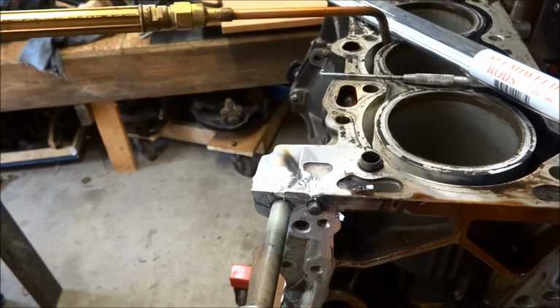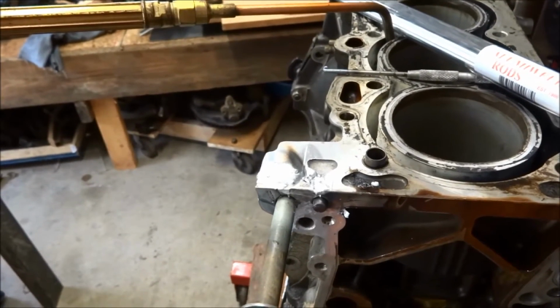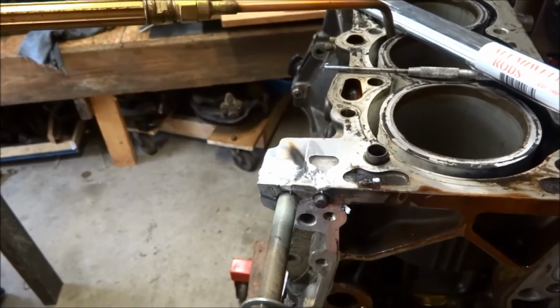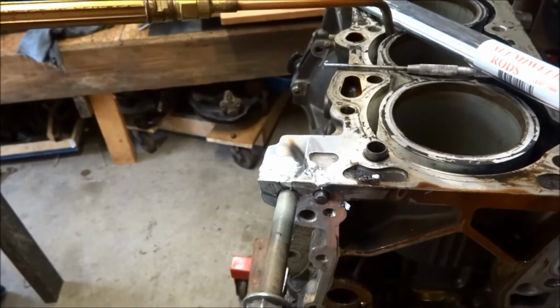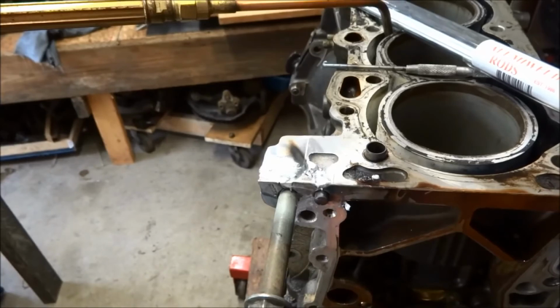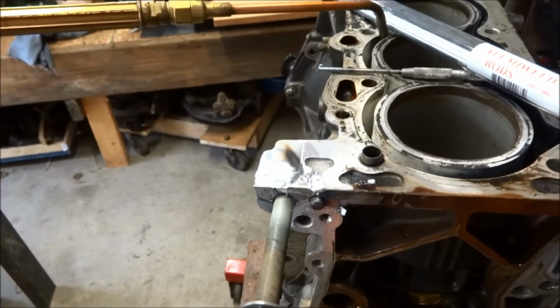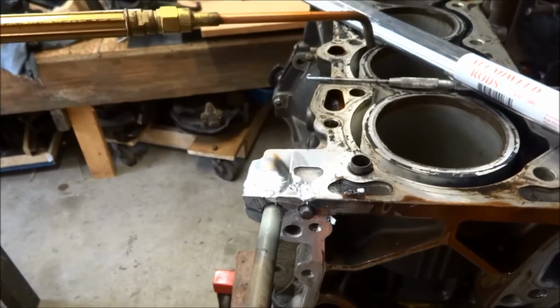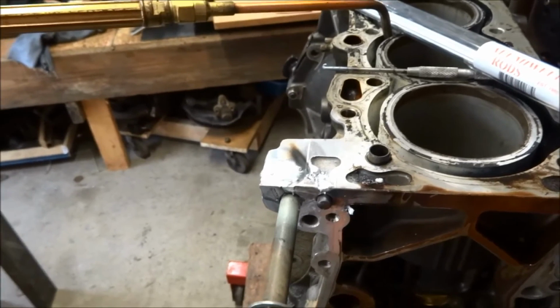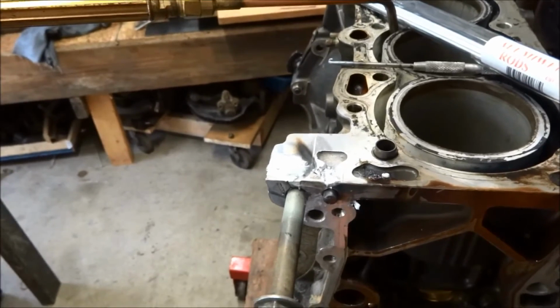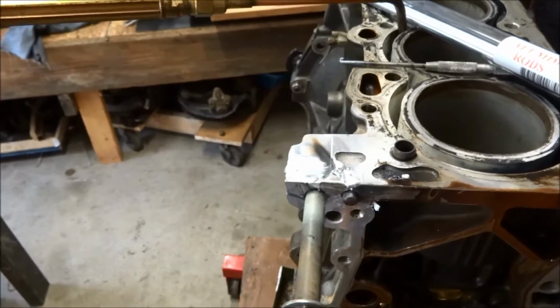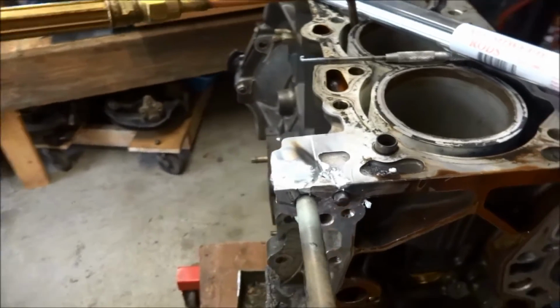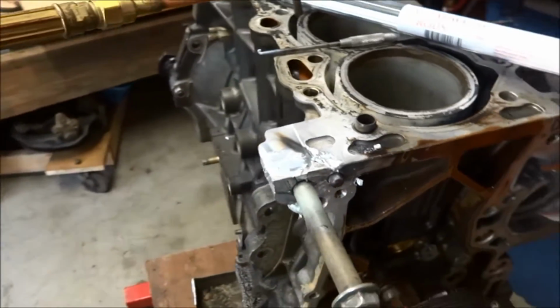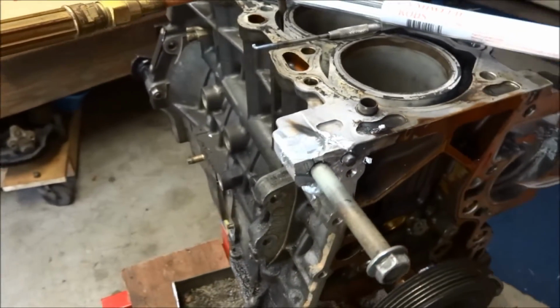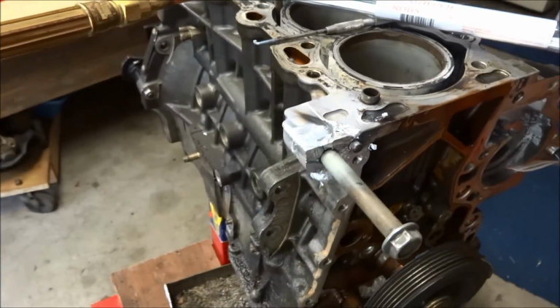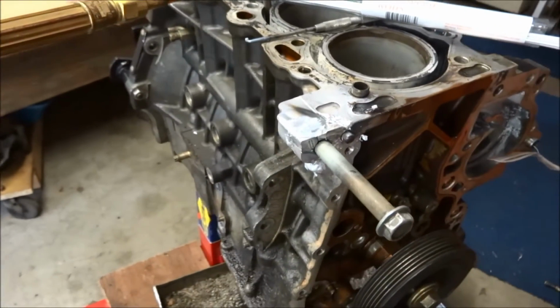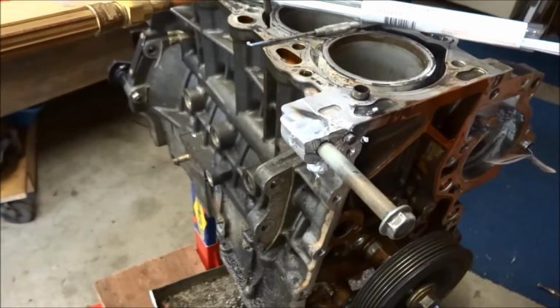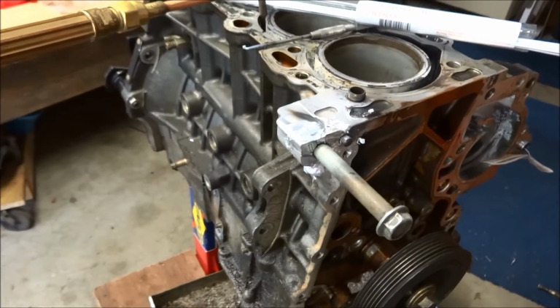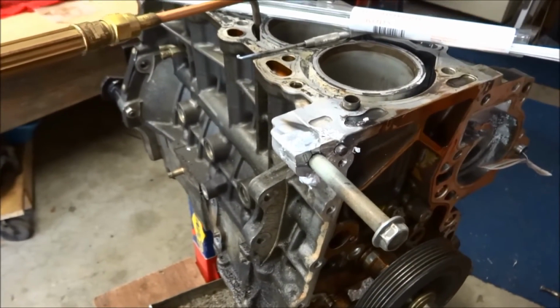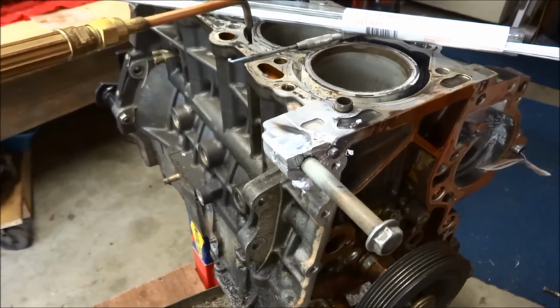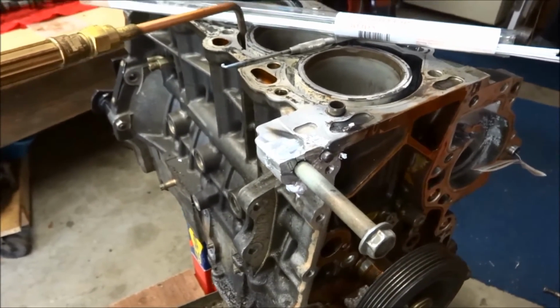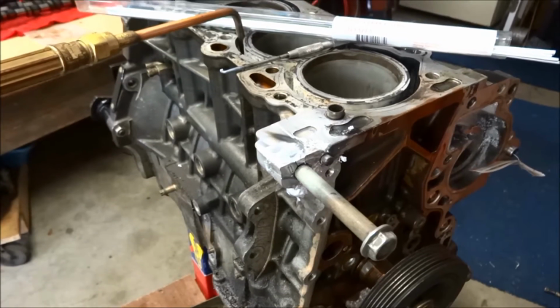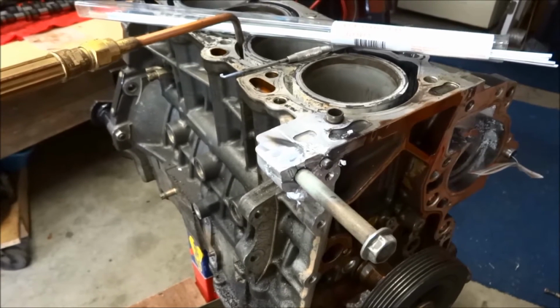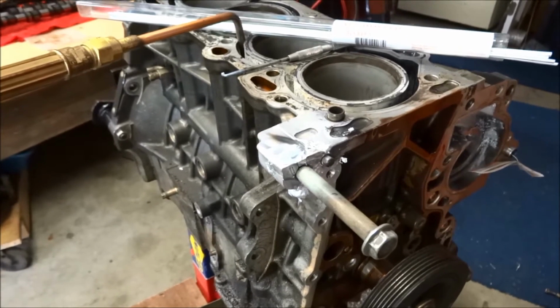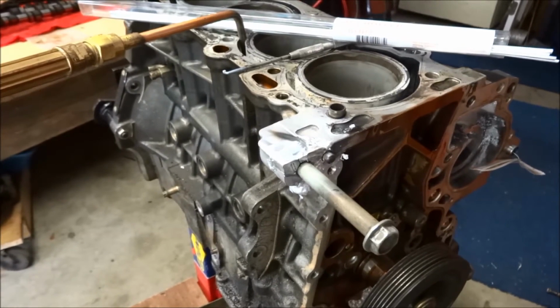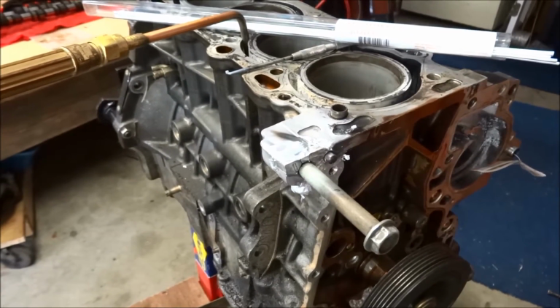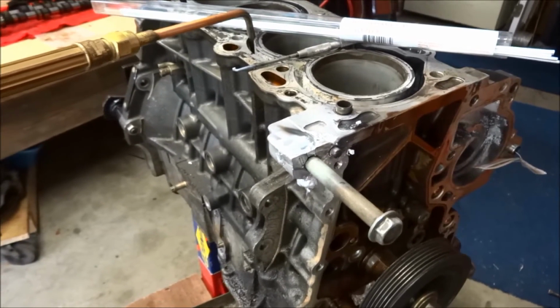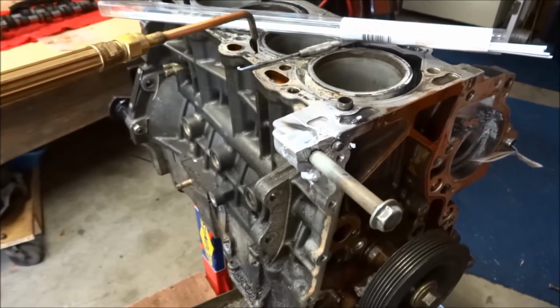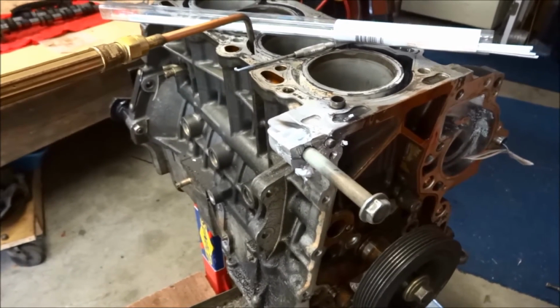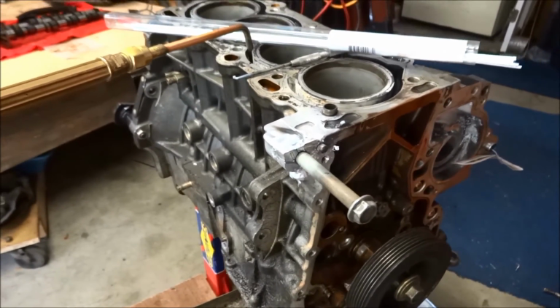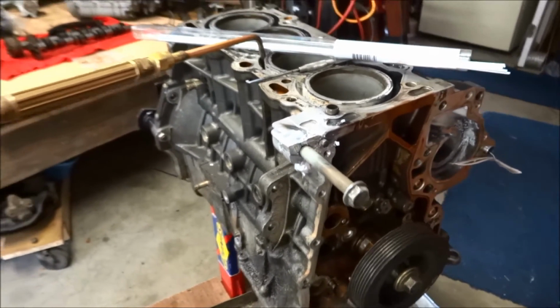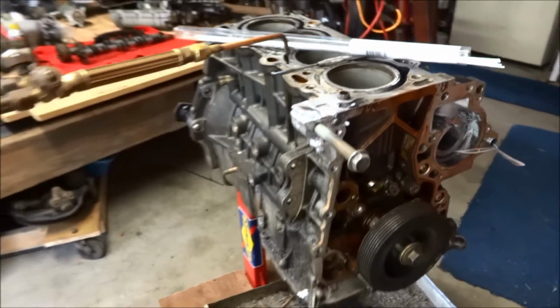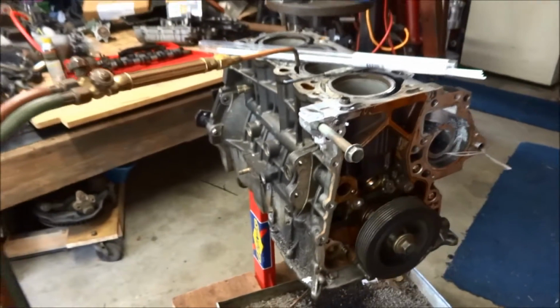With acetylene, if you get too close to the aluminum, the aluminum will melt instantly in the spot you're at, so you've got to stay back a little bit. Clean it up and see if I can get that bolt out.